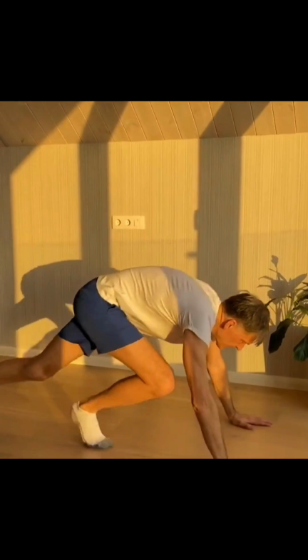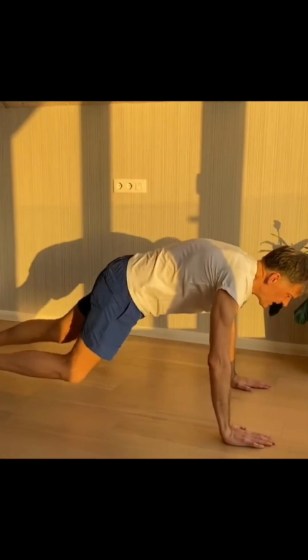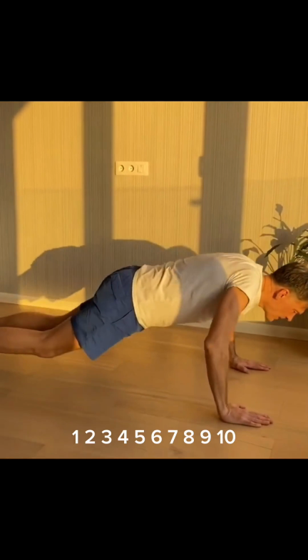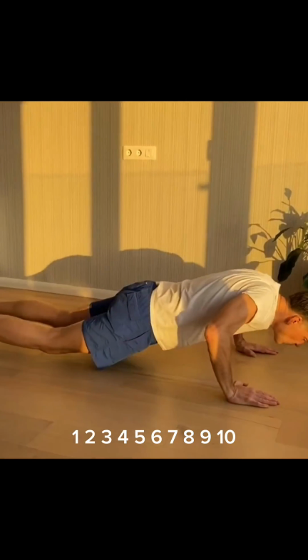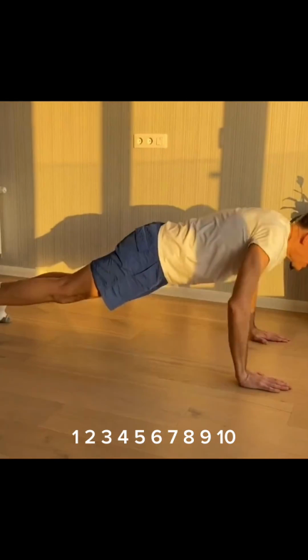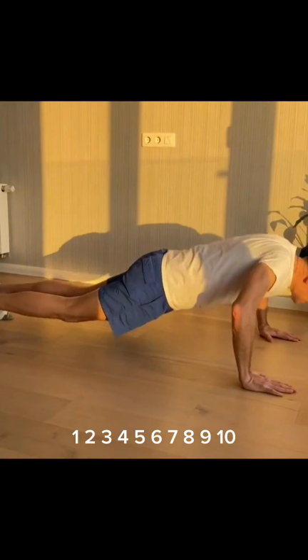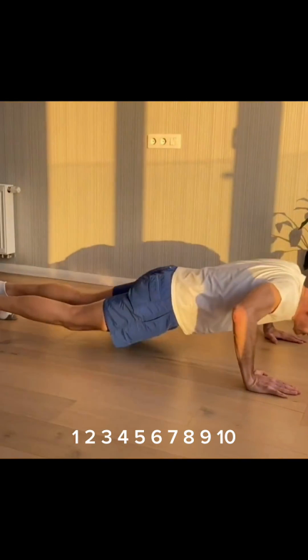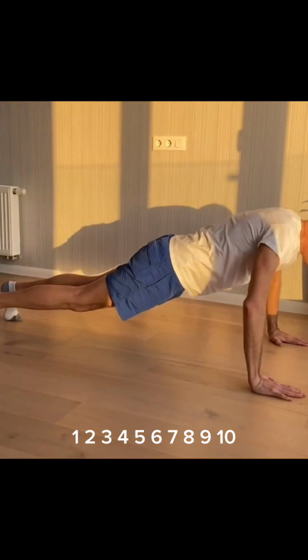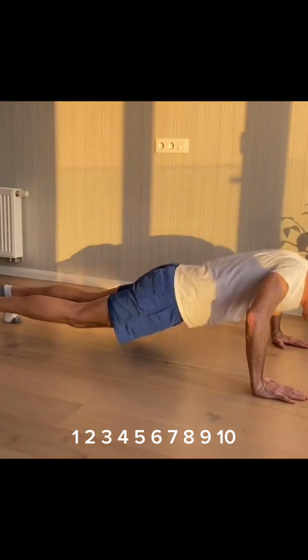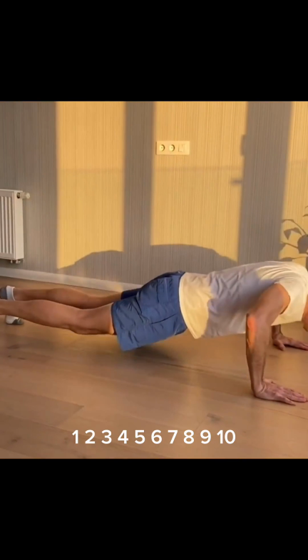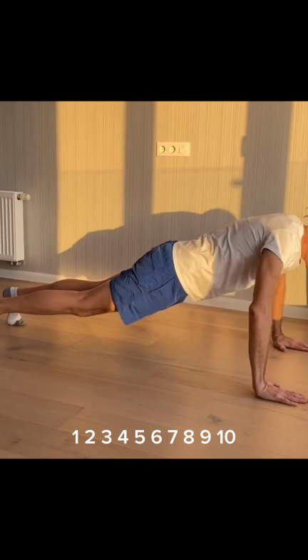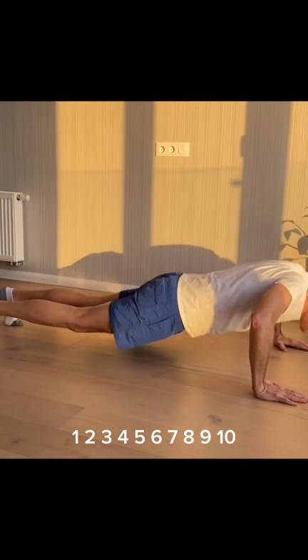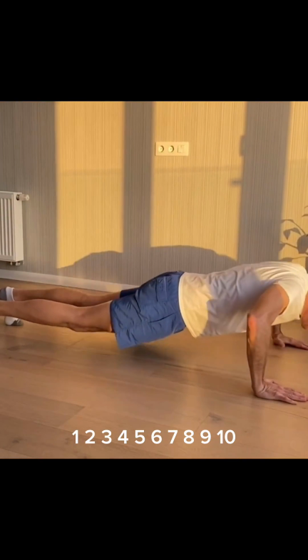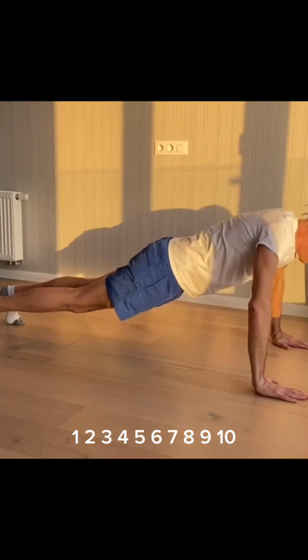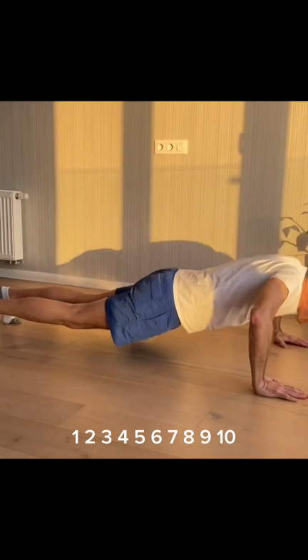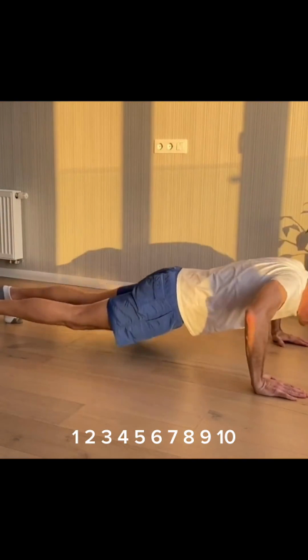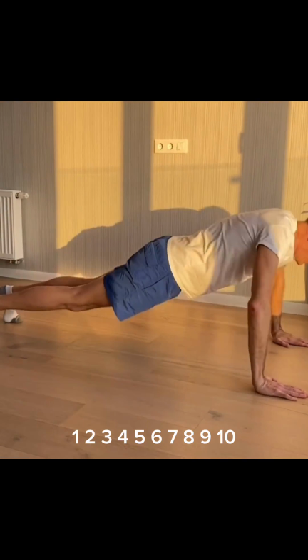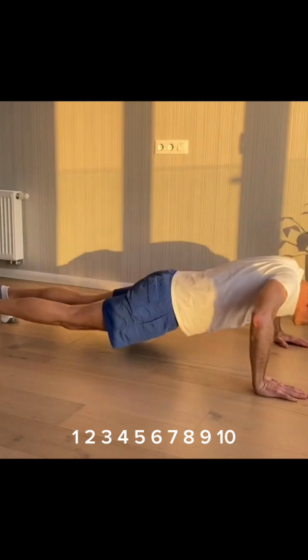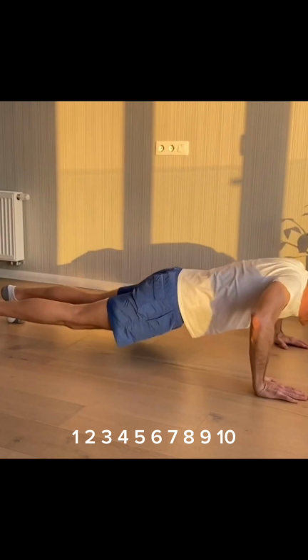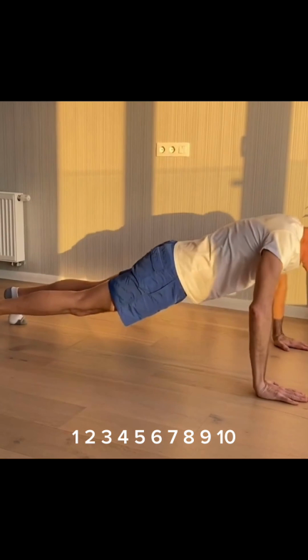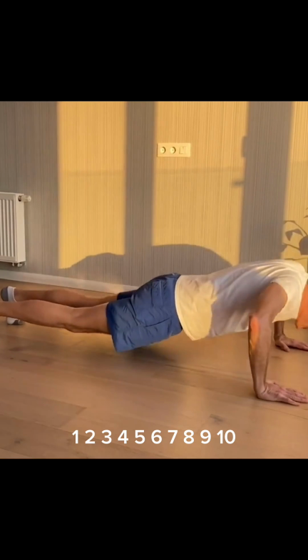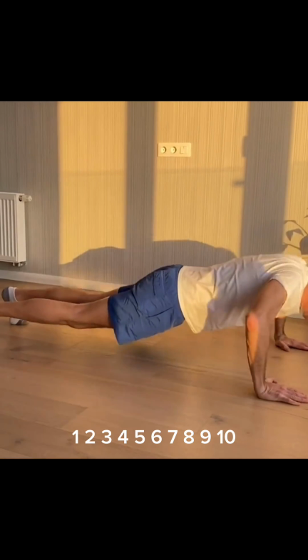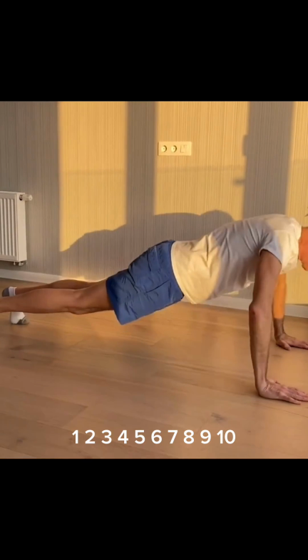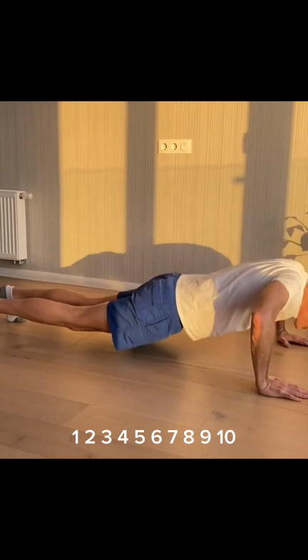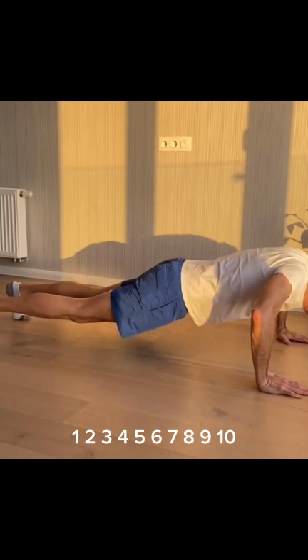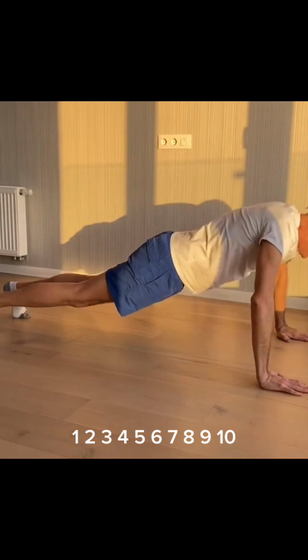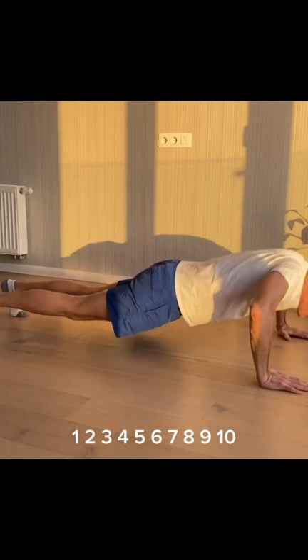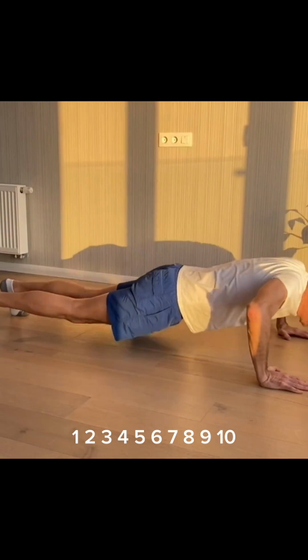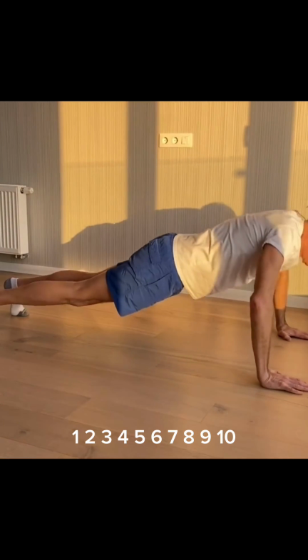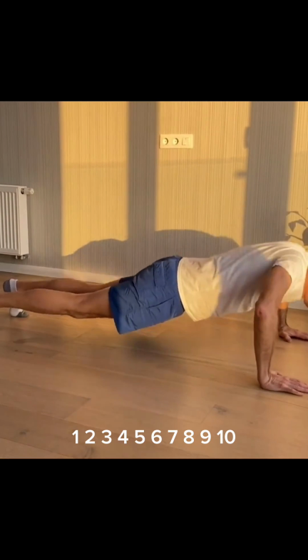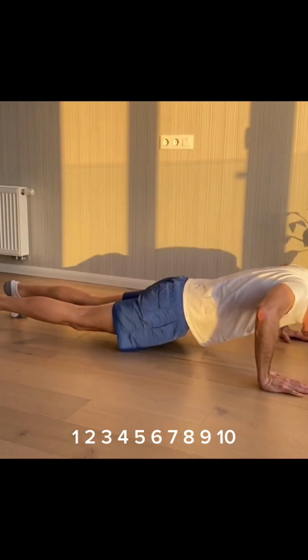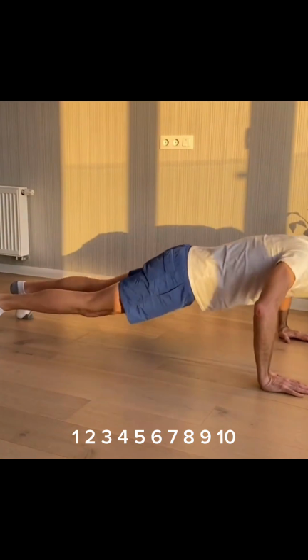Now 10 push-ups. 1, 2, 3, 4, 5, 6, 7, 8, 9, 10.